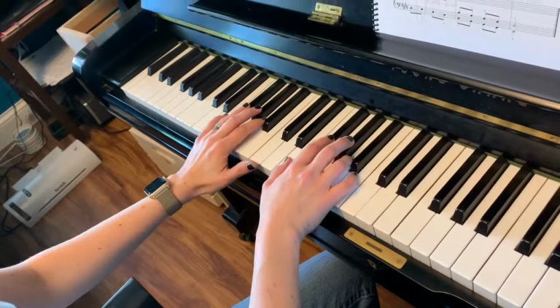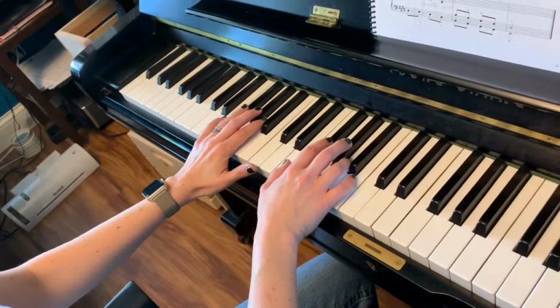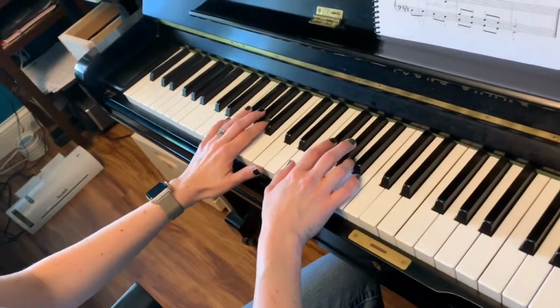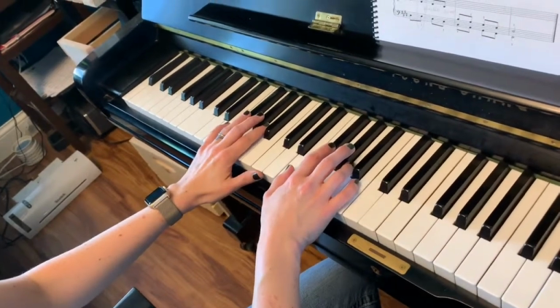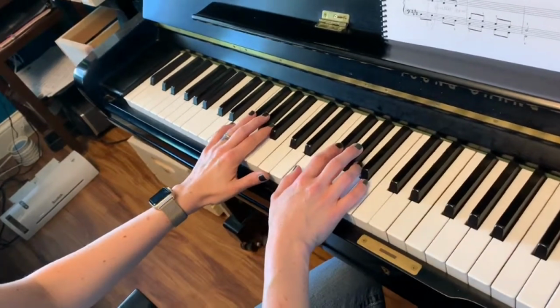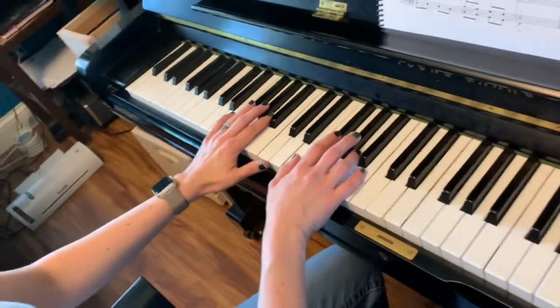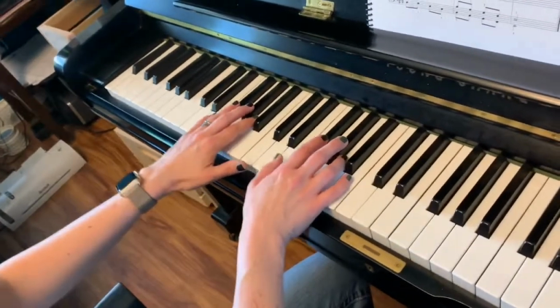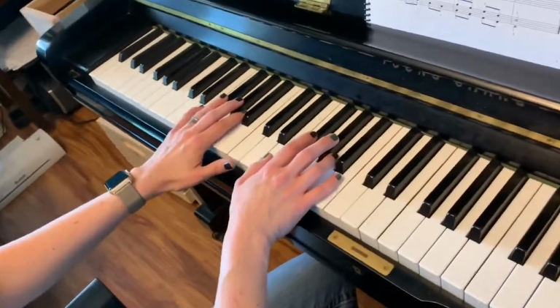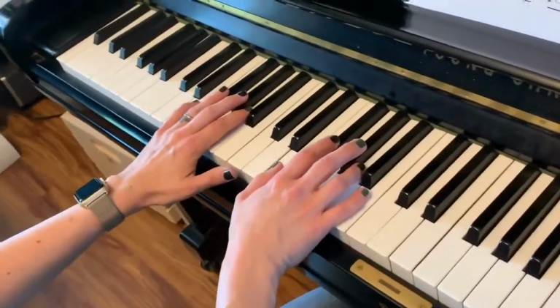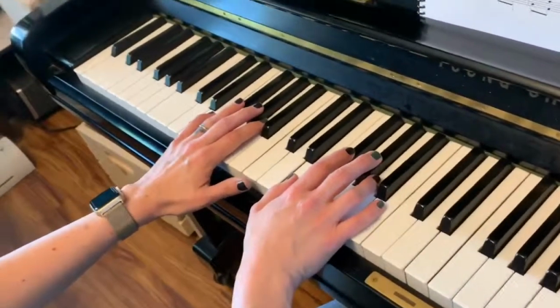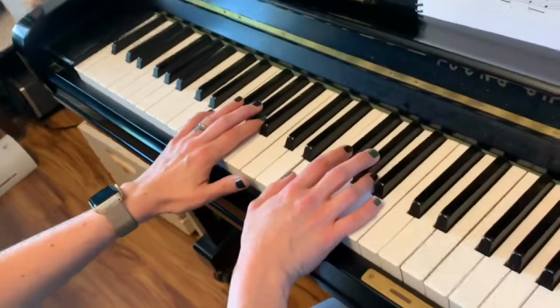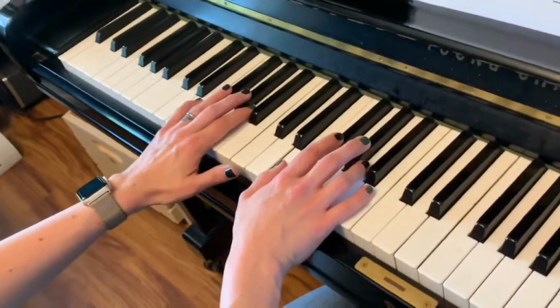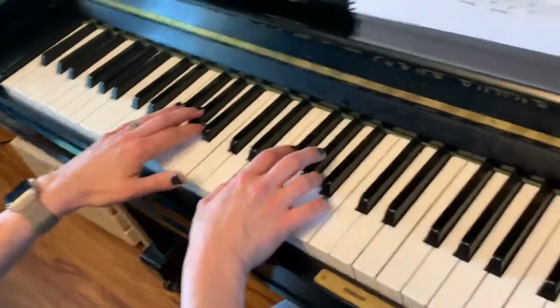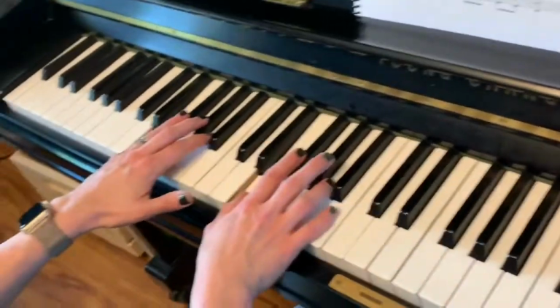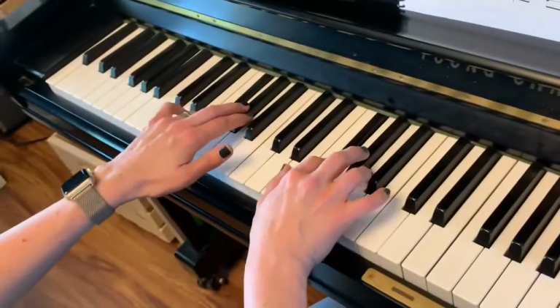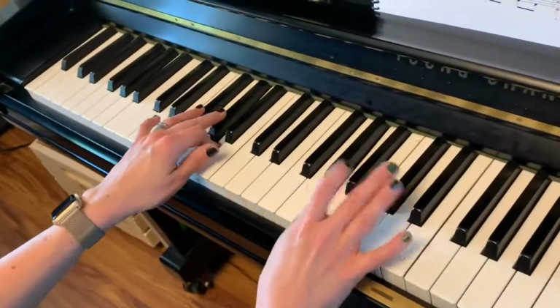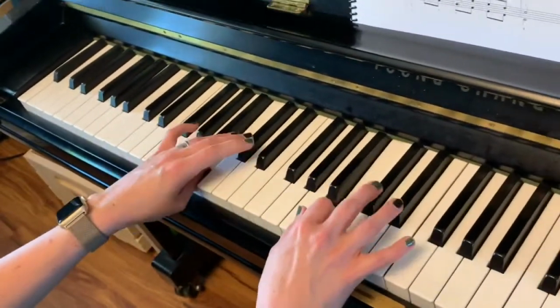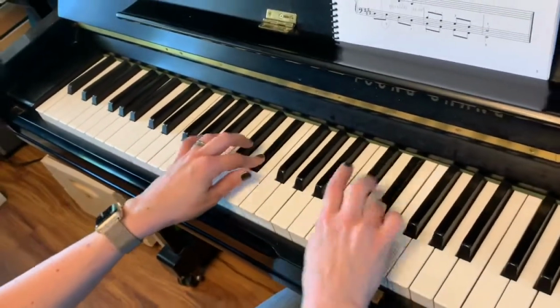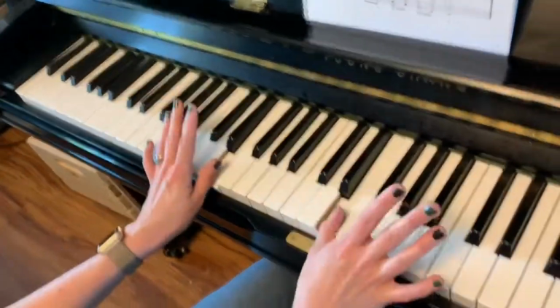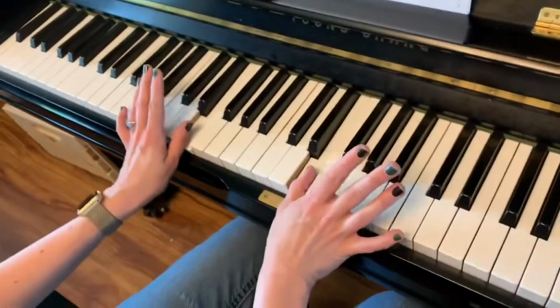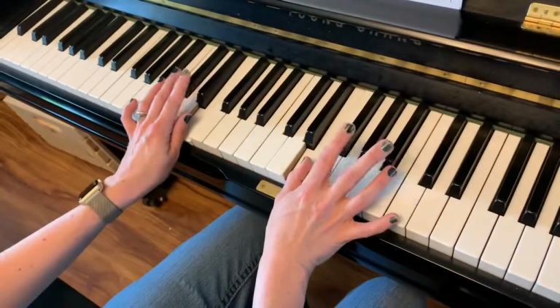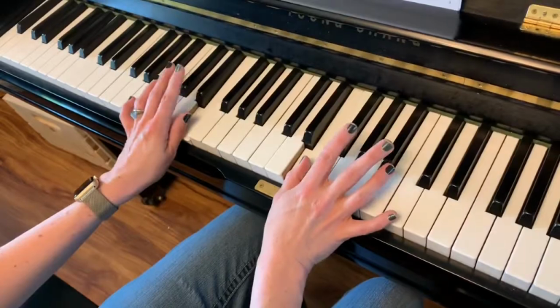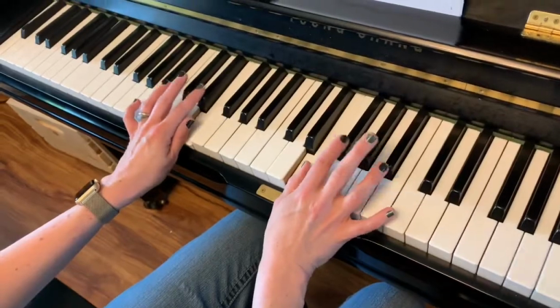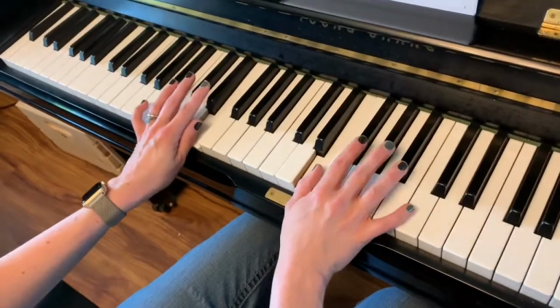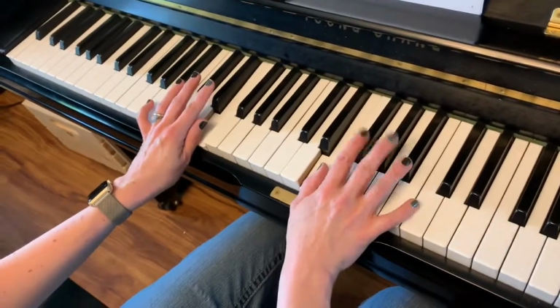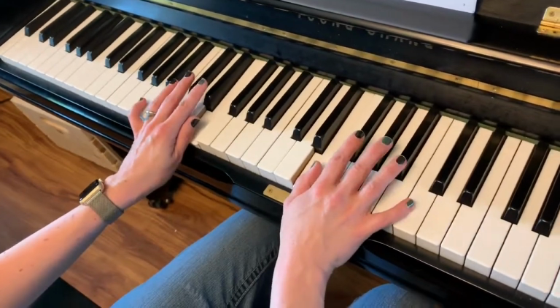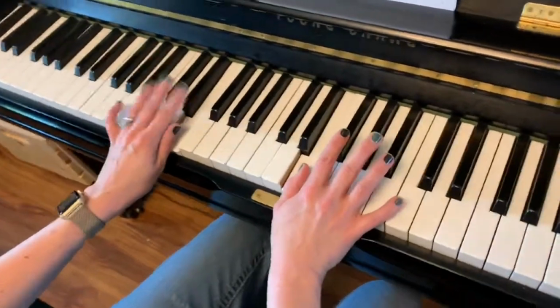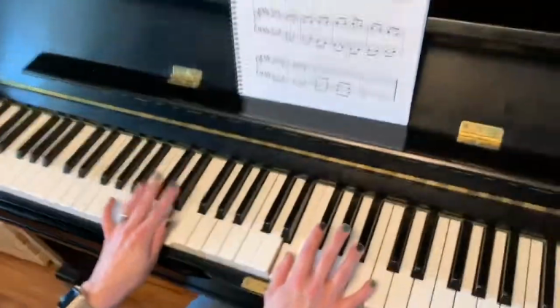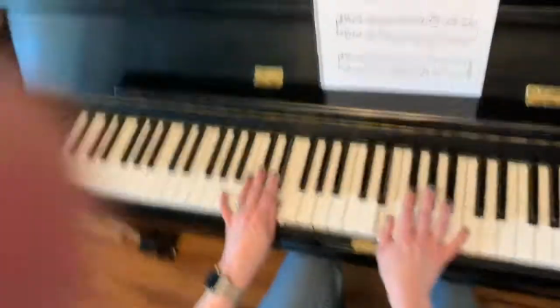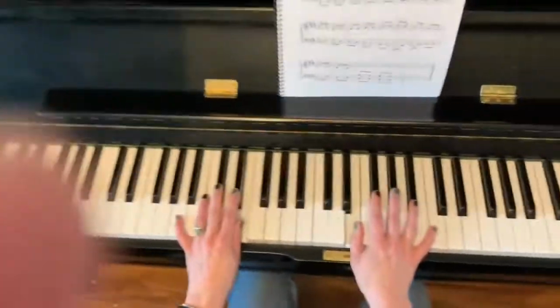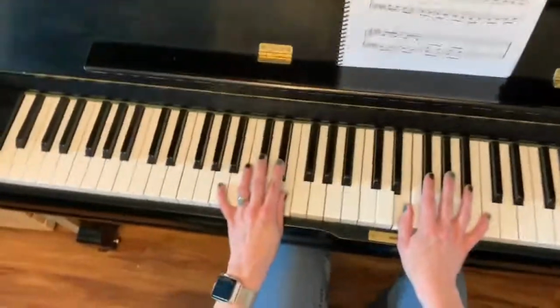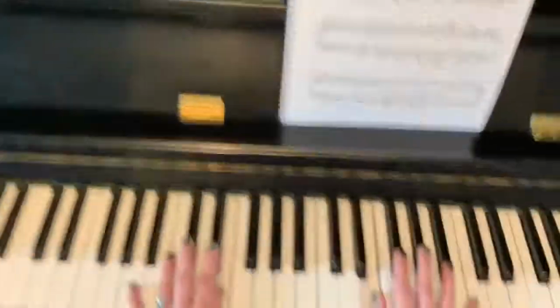We're going to do E Major Mini Grand Scale. We're going to start on E, going up one octave. When we get to this E, this one's going to go up and this one's going to go down. This is contrasting.